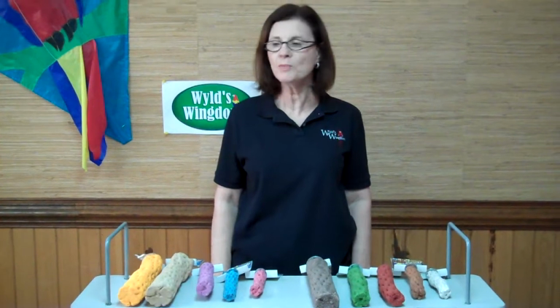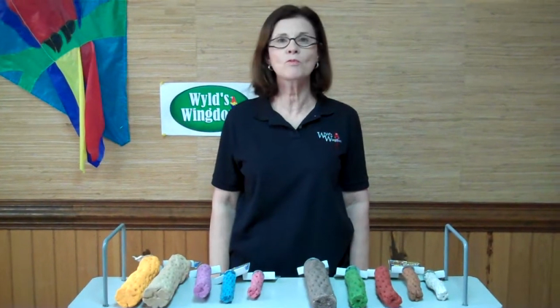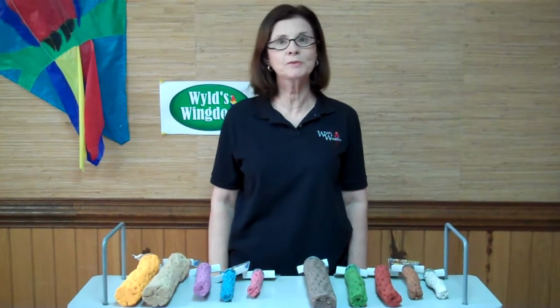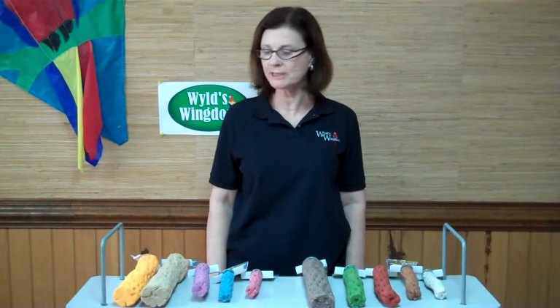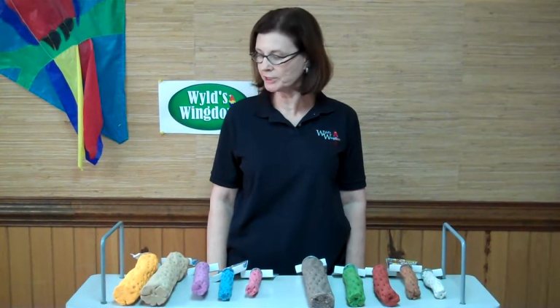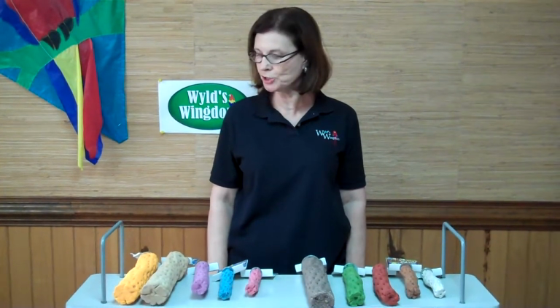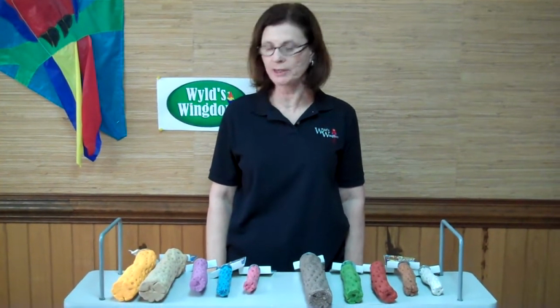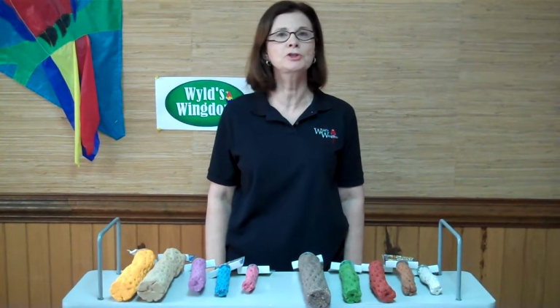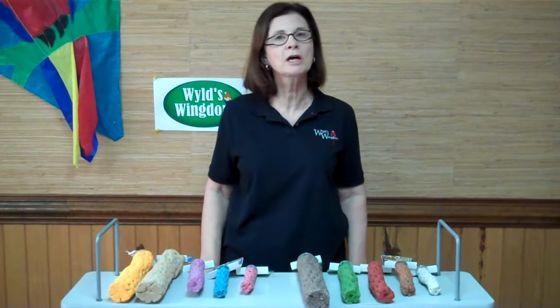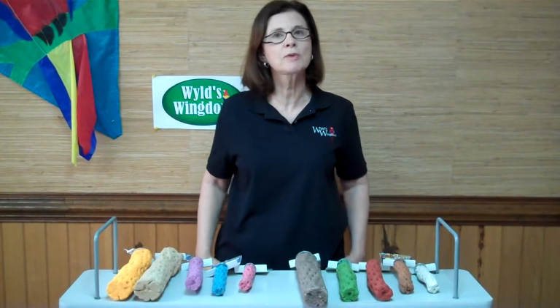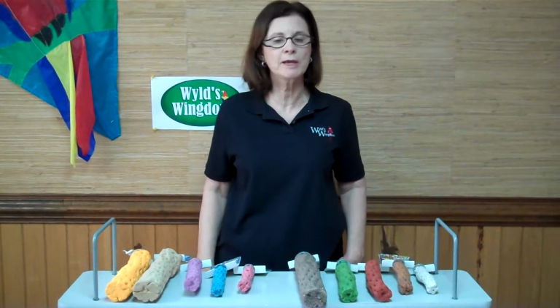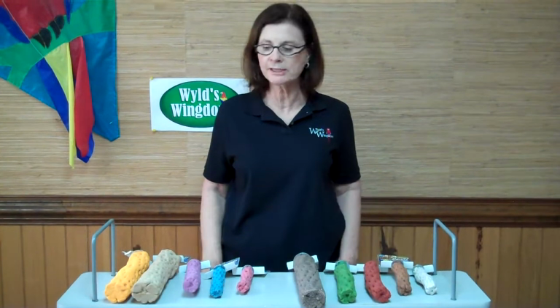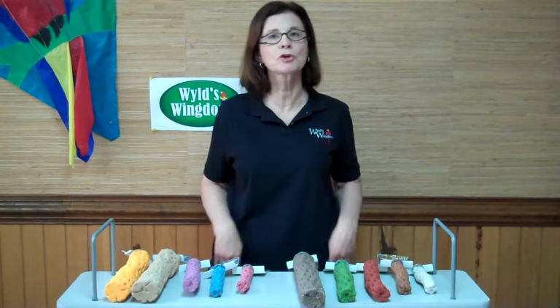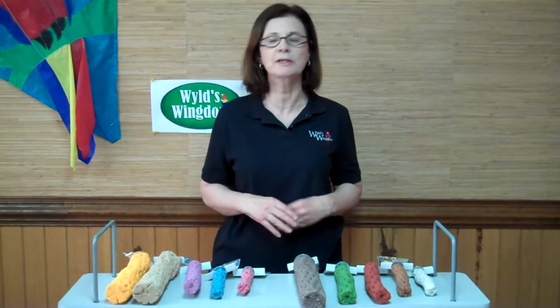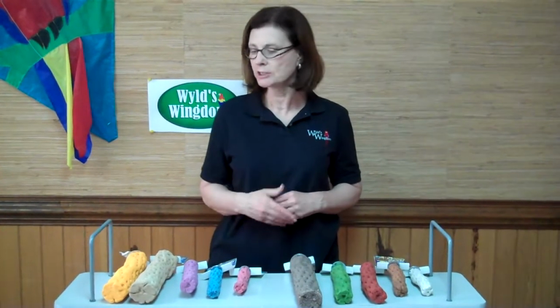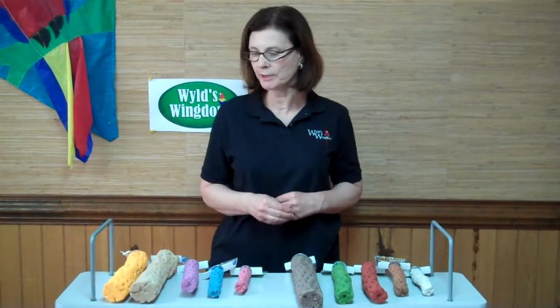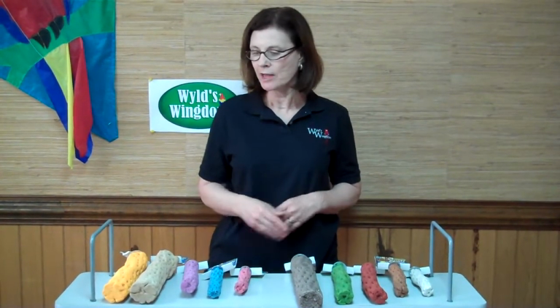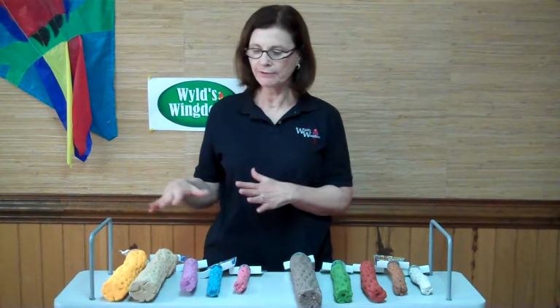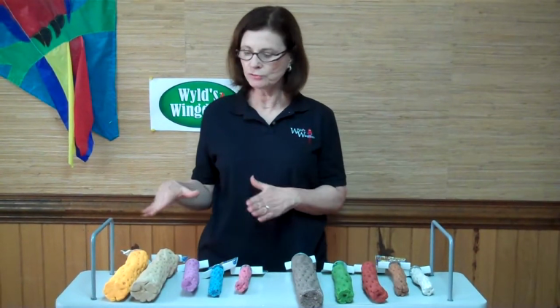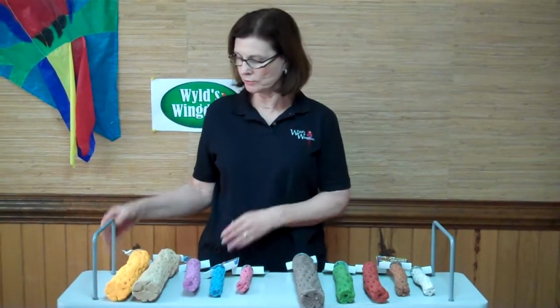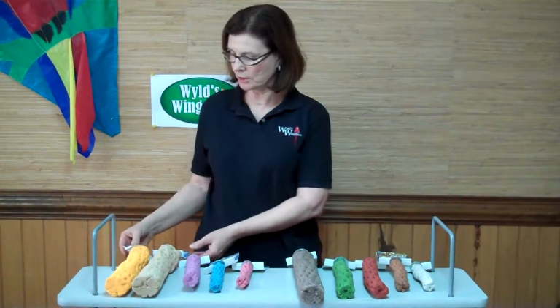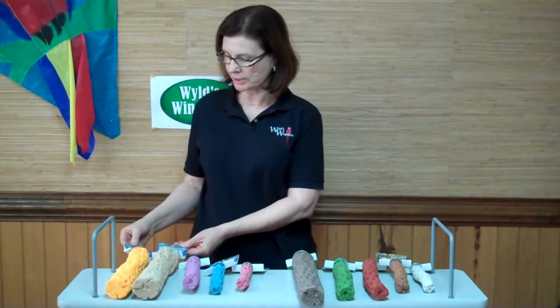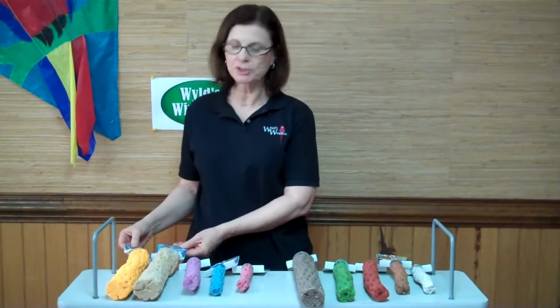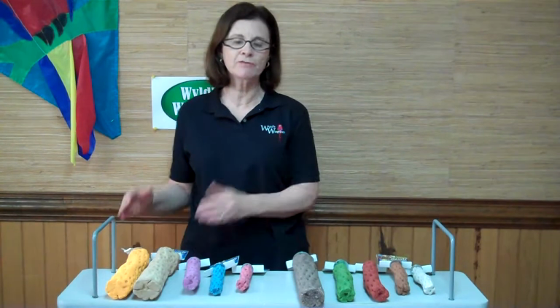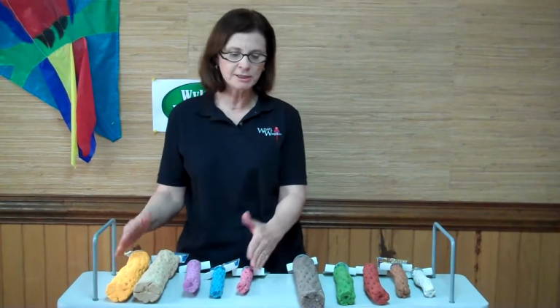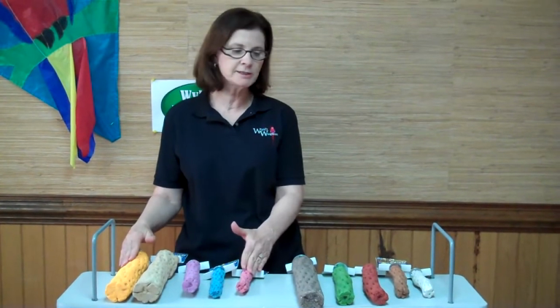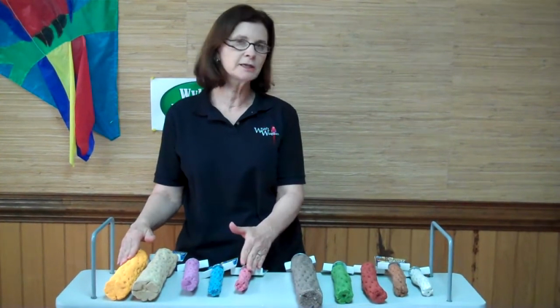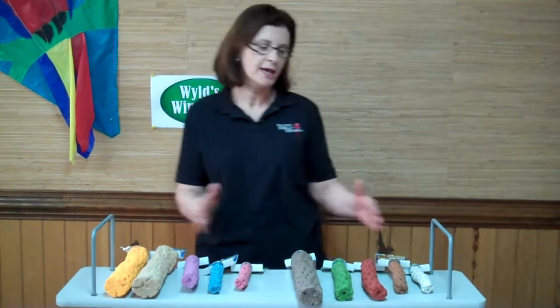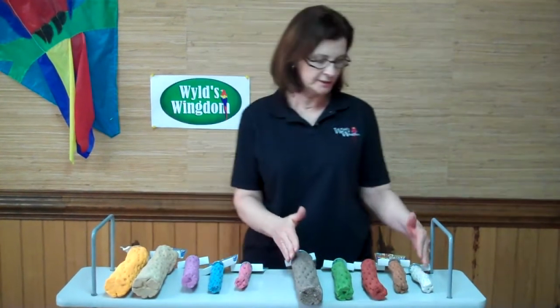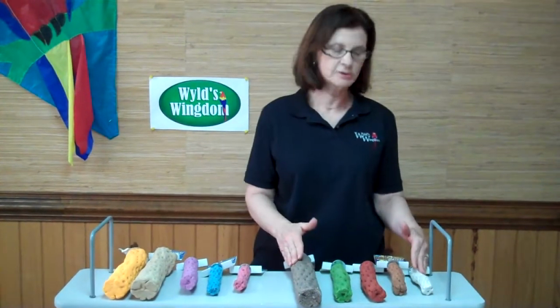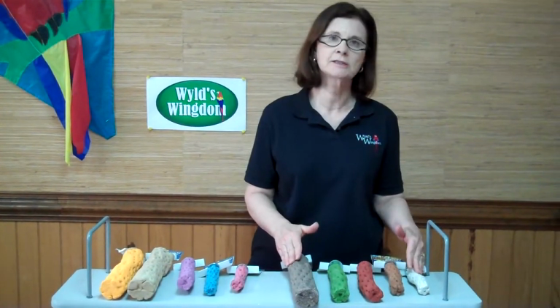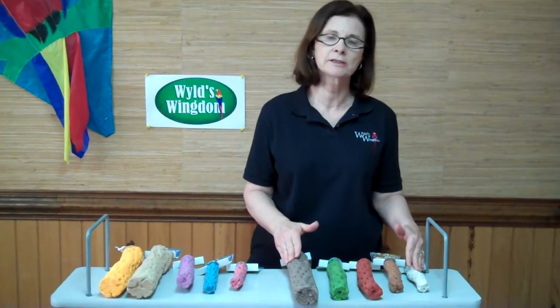Hi, I'm Mary from Wilds Wingdom, and today I wanted to tell you about a couple of new lines from Polly's Pet Products in the grooming department. We have two new lines: the Beach Sands Line and the Desert Sands Line.